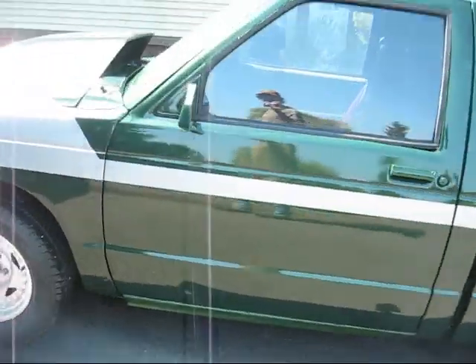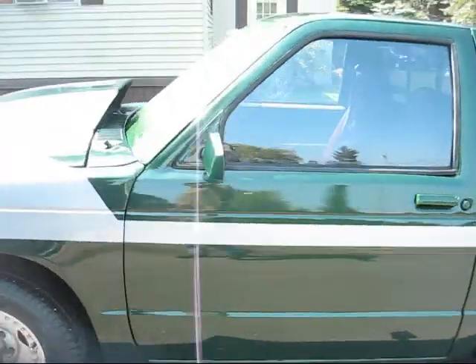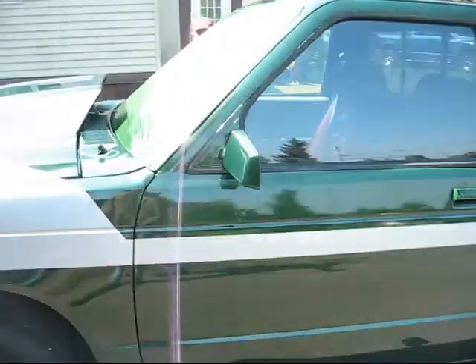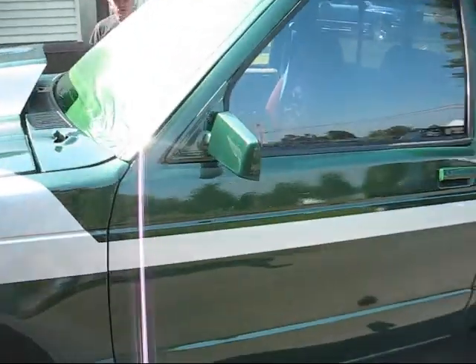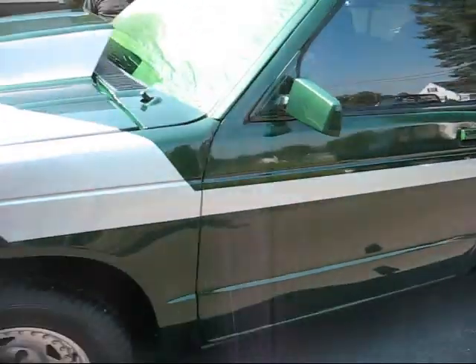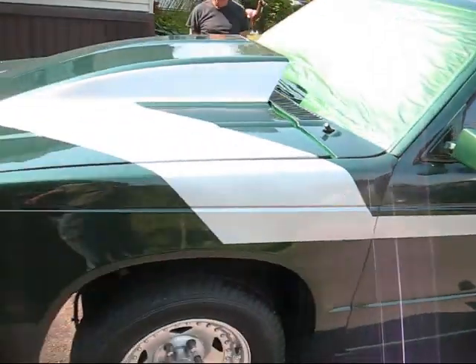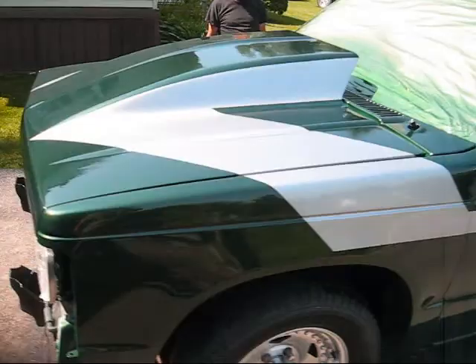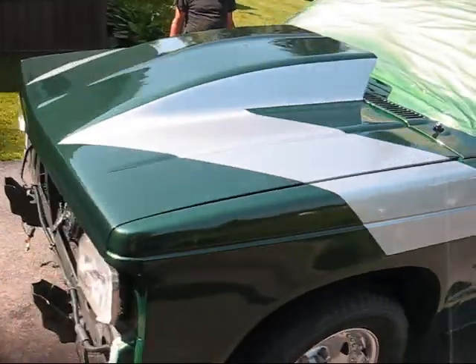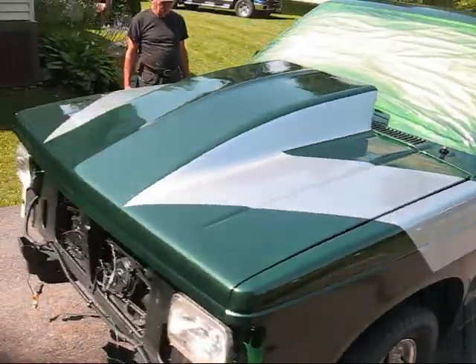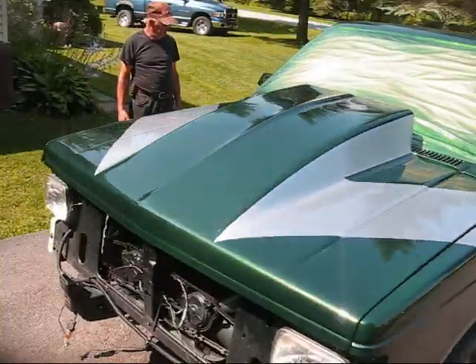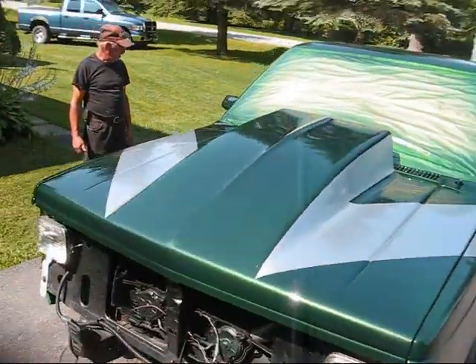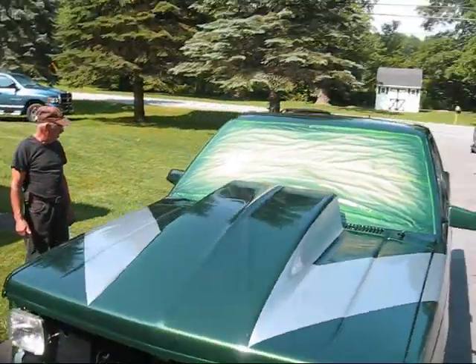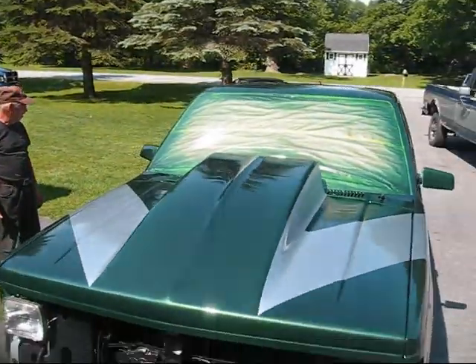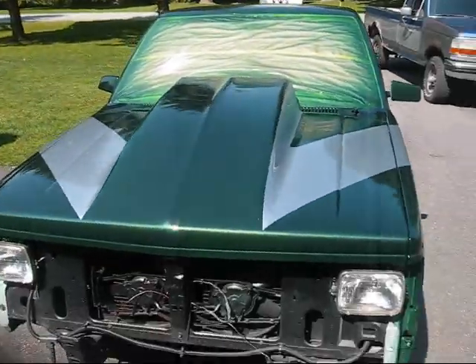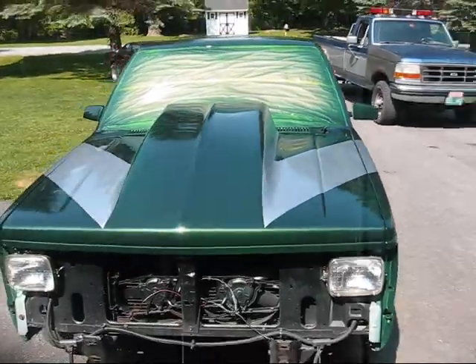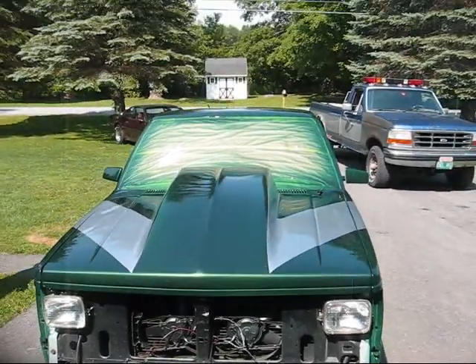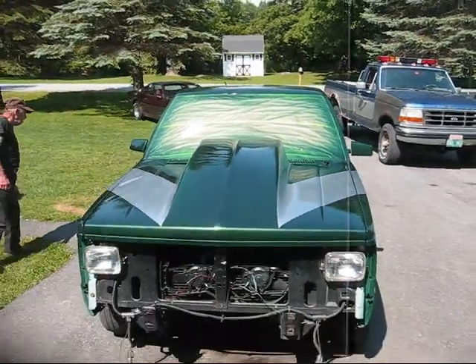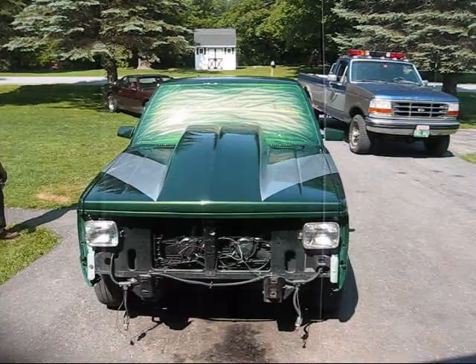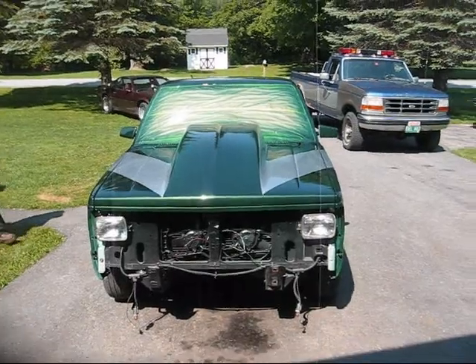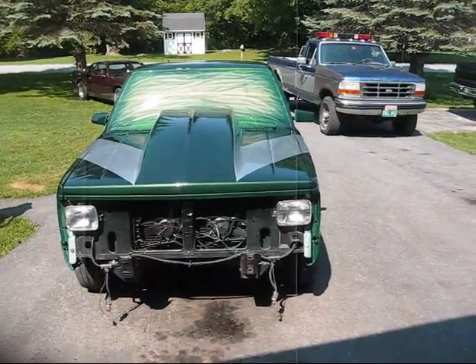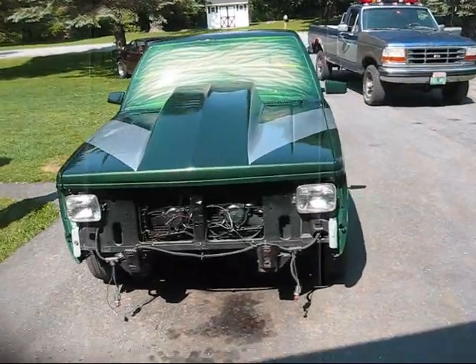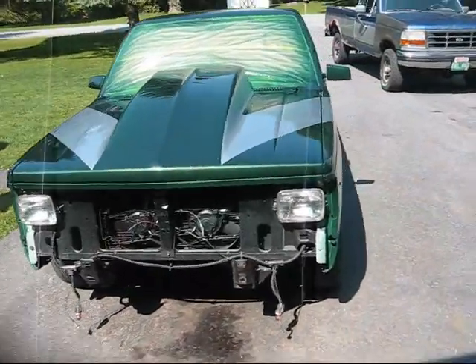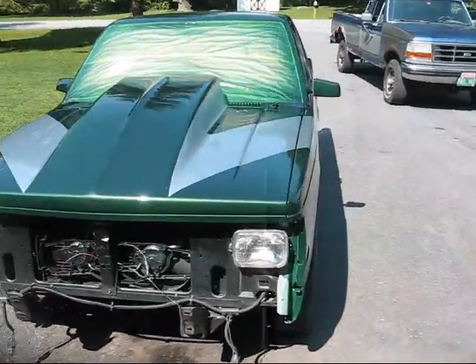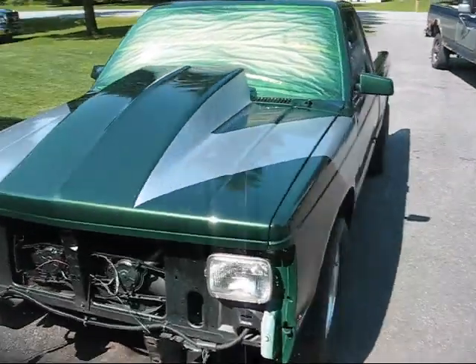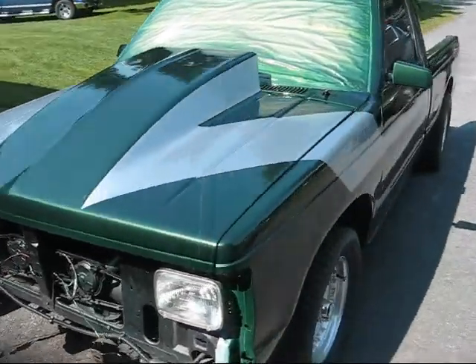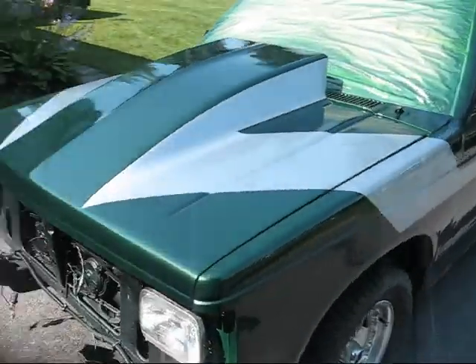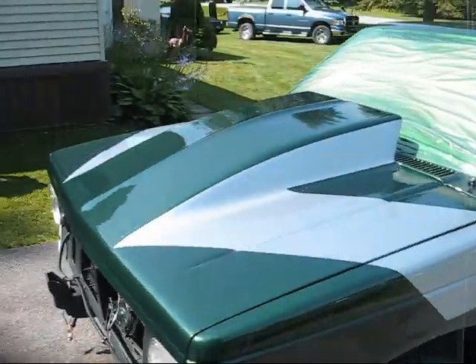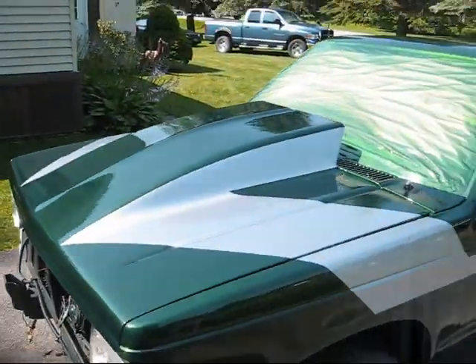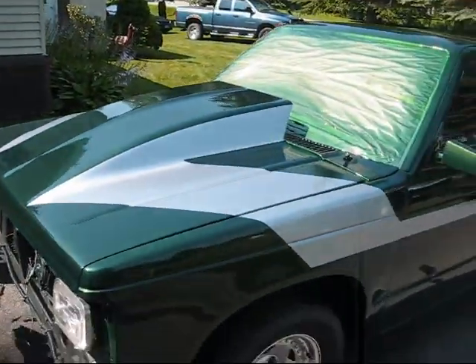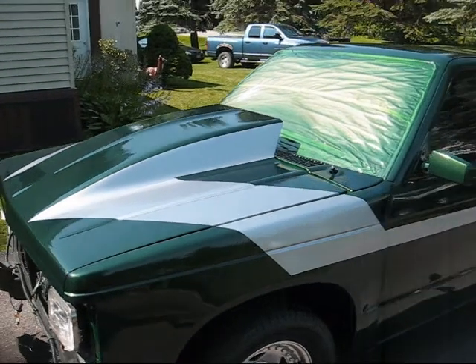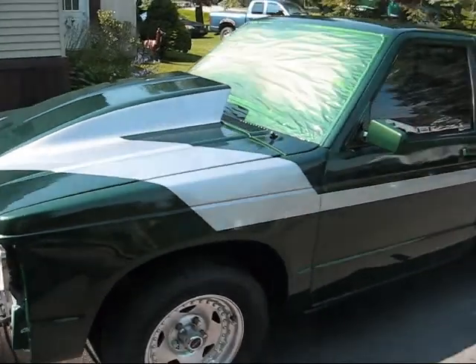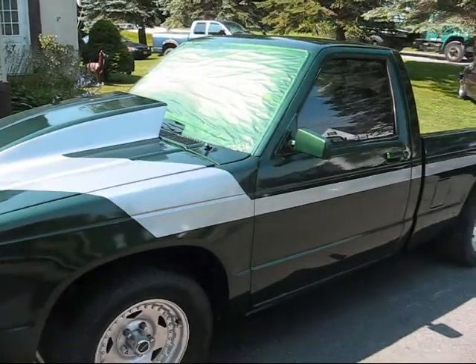Got one little run in it right there underneath the mirror, but other than that she is pretty nice. I like it, looks good. I think that silver and the green really went together well.